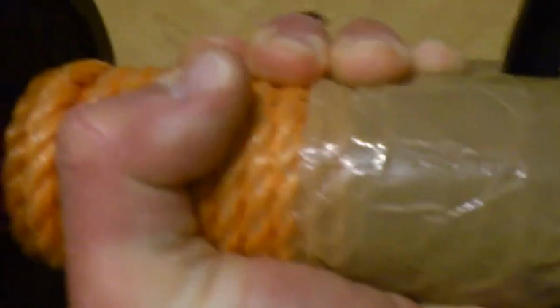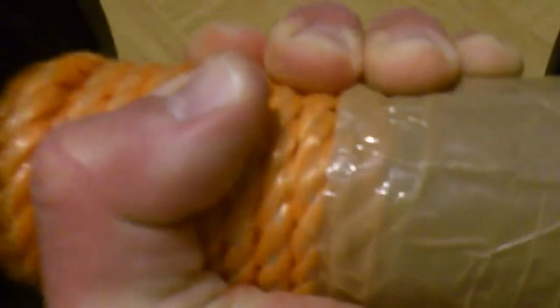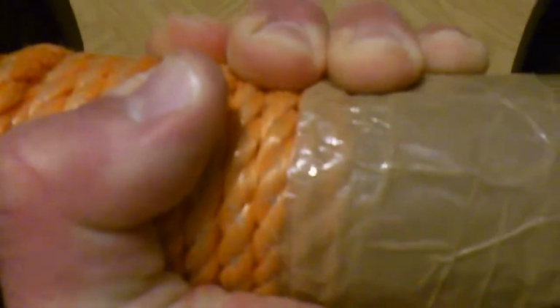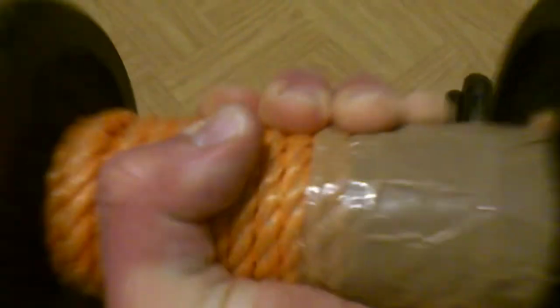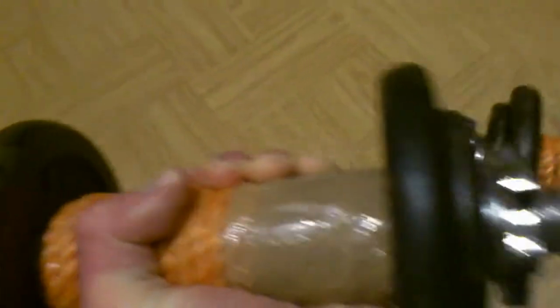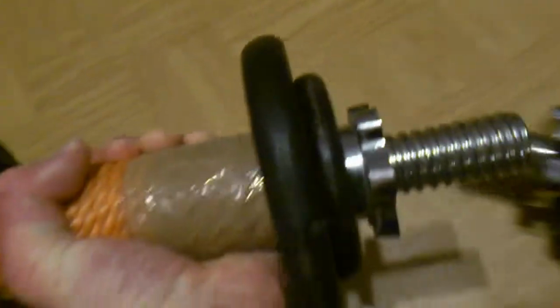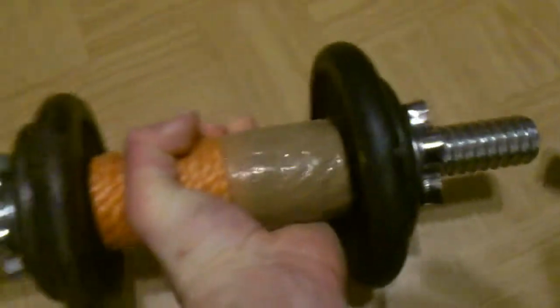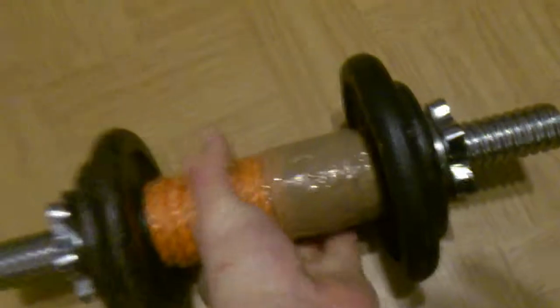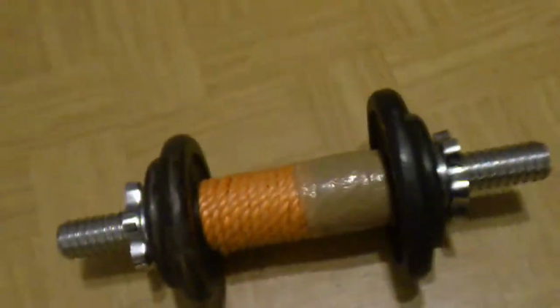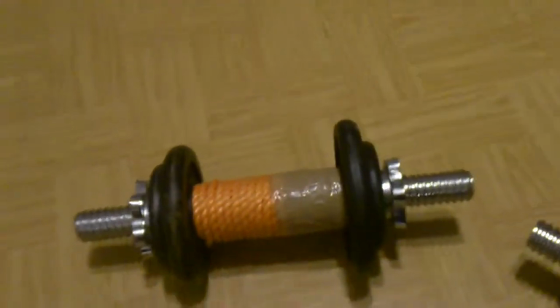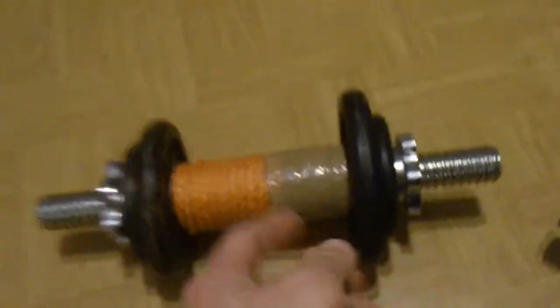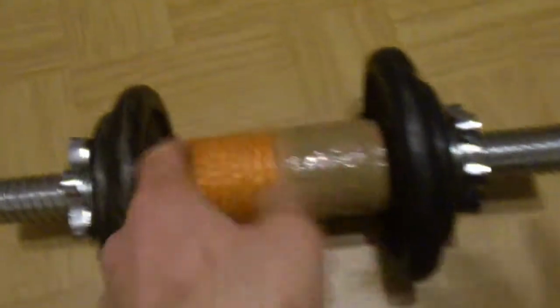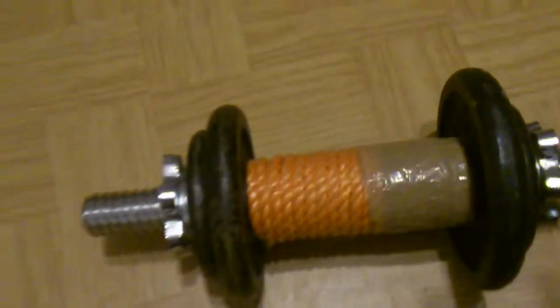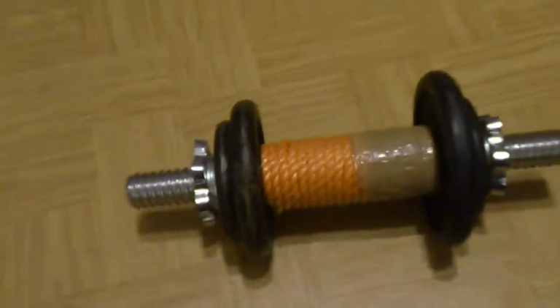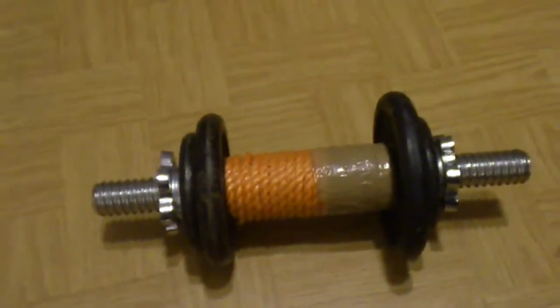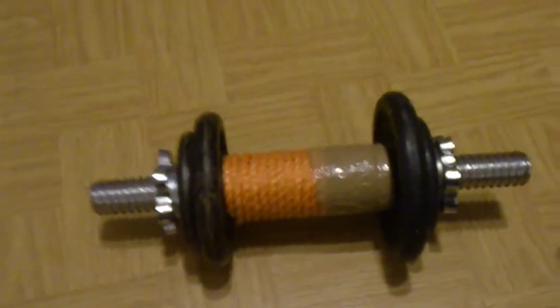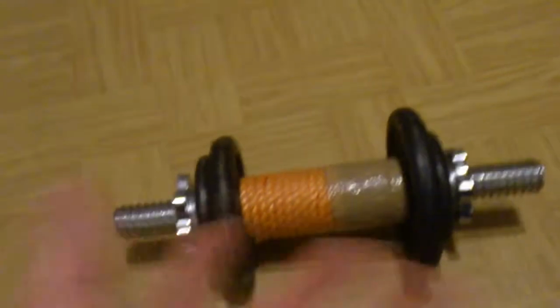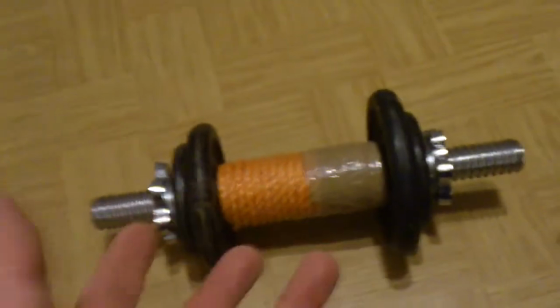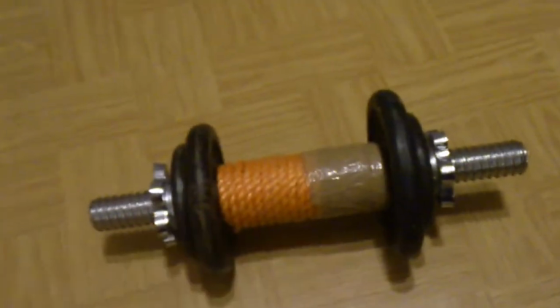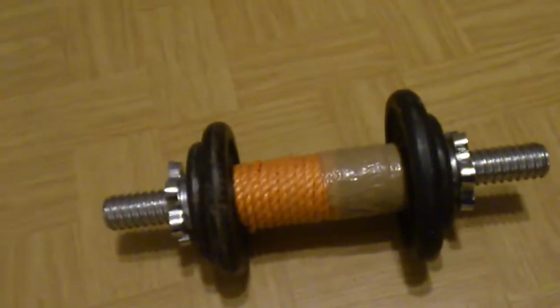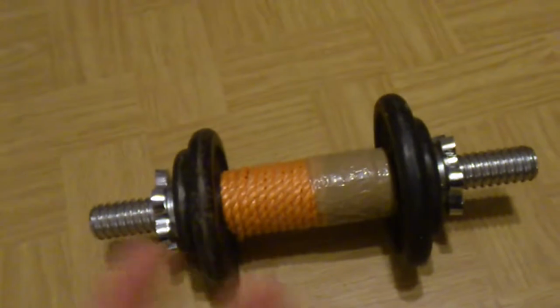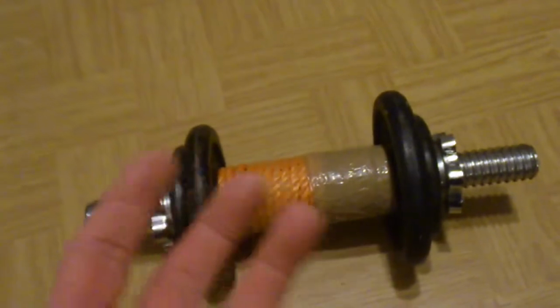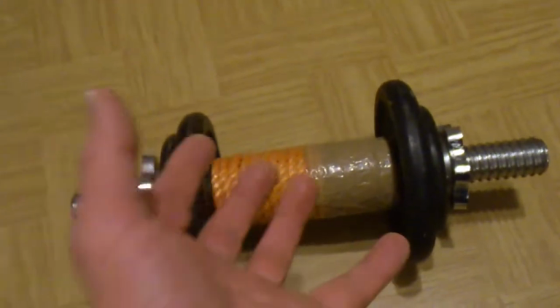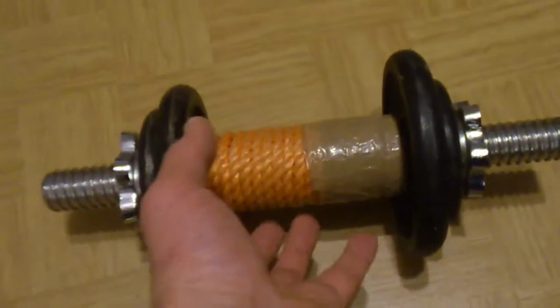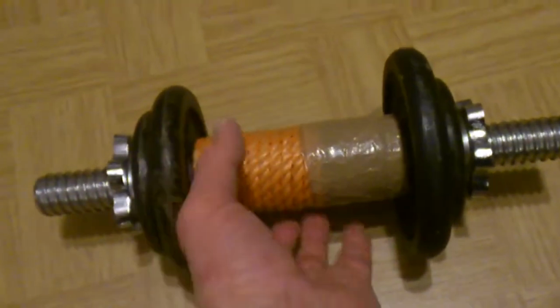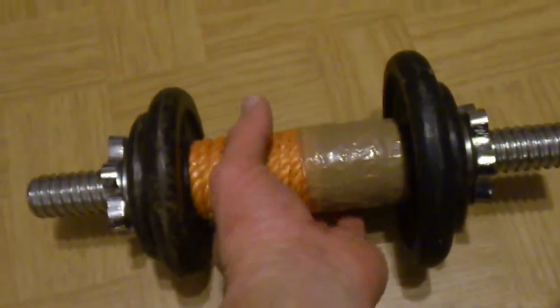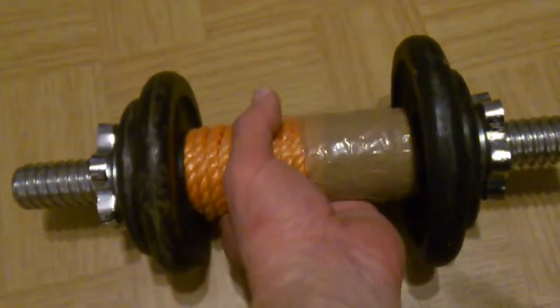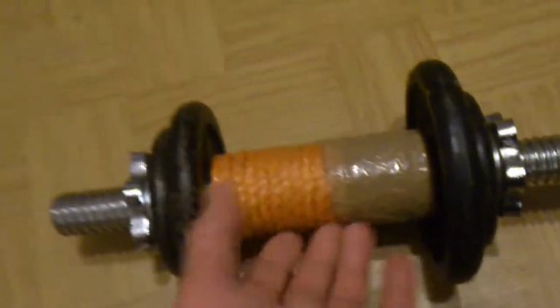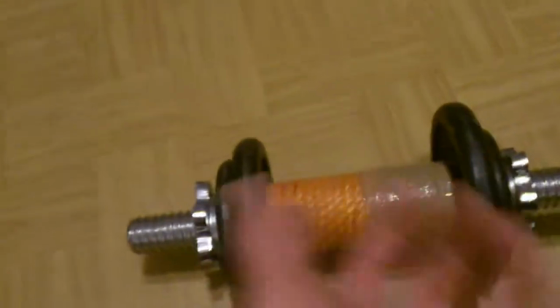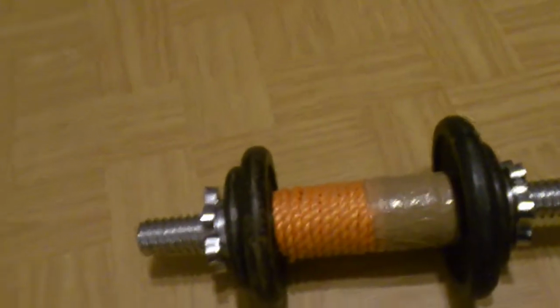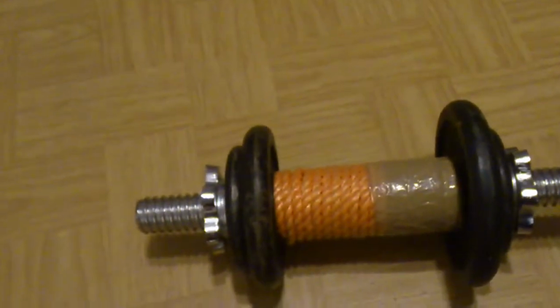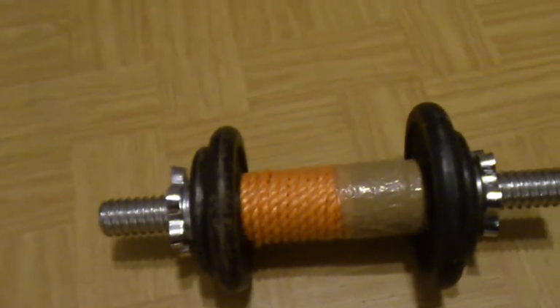It doesn't cost you anything, and if you don't want it anymore you just remove the rope — no big deal. You don't have to buy extra fat grips or double bars for that purpose.